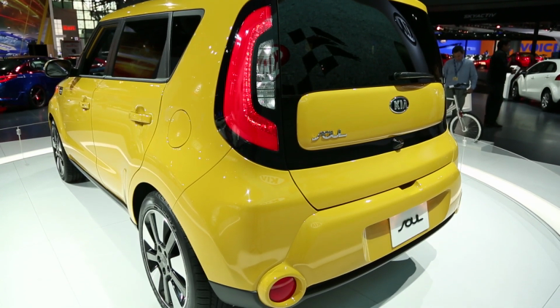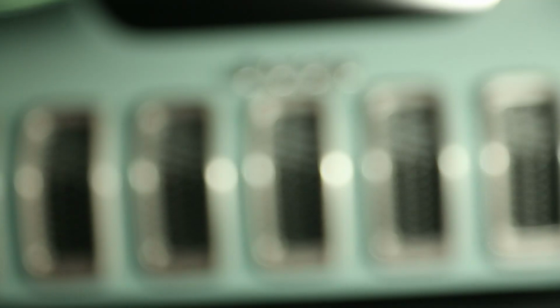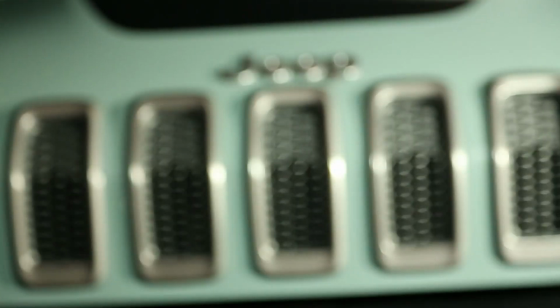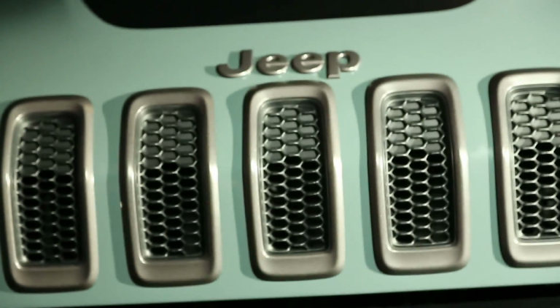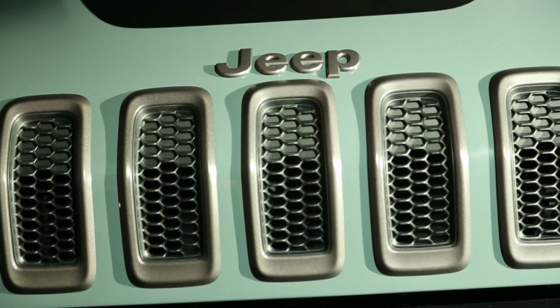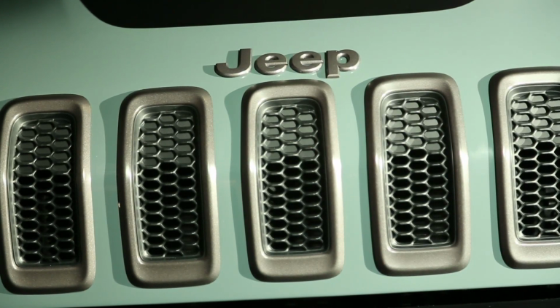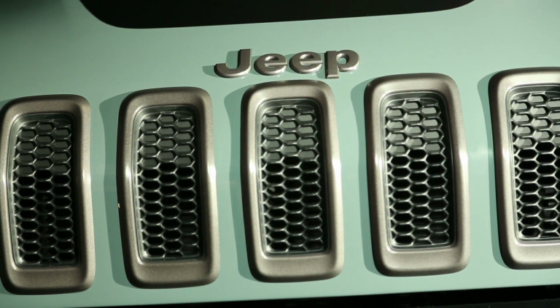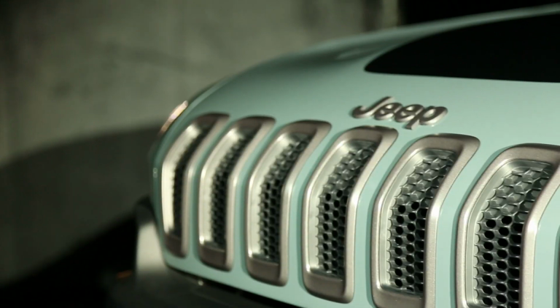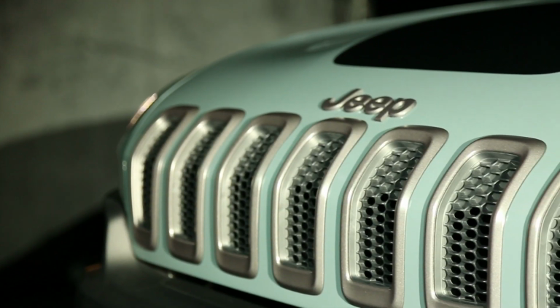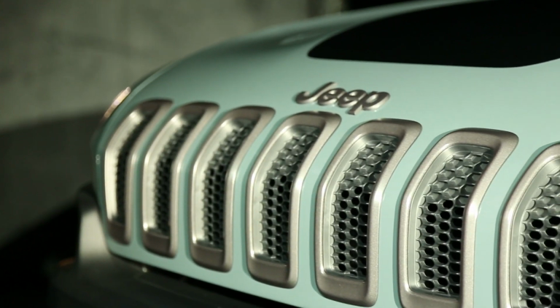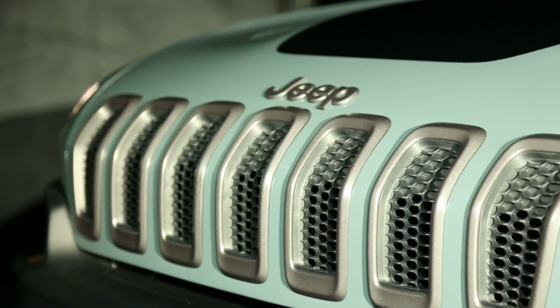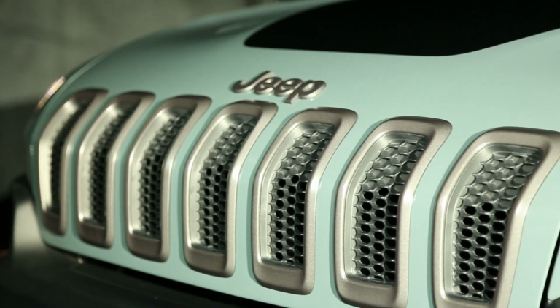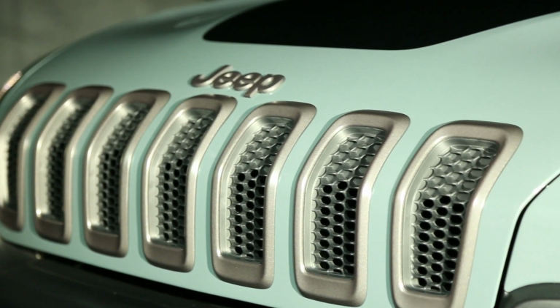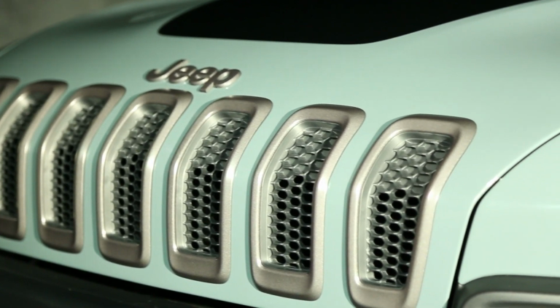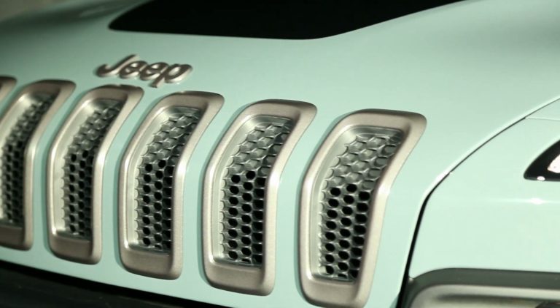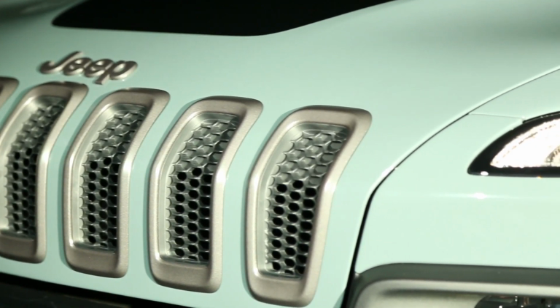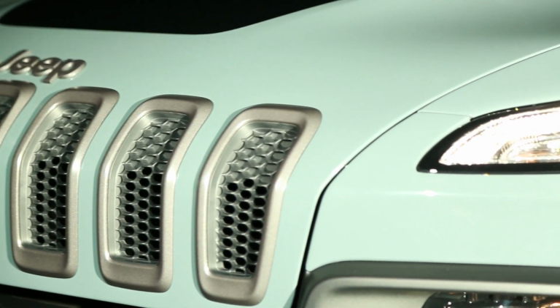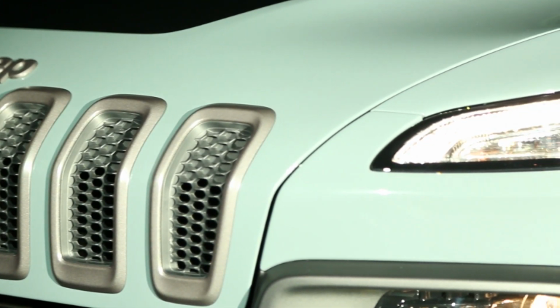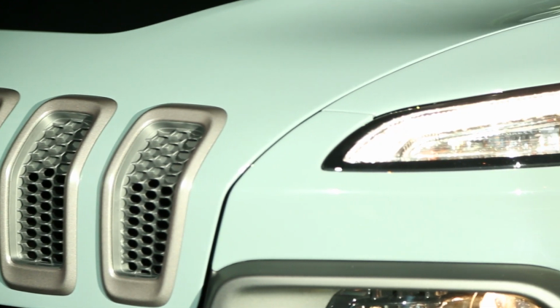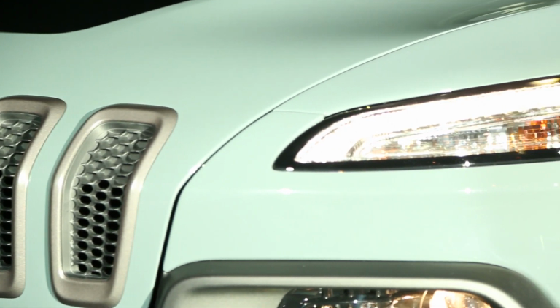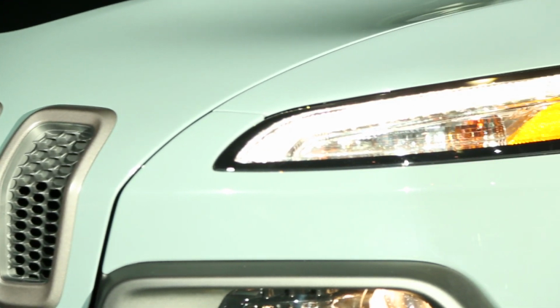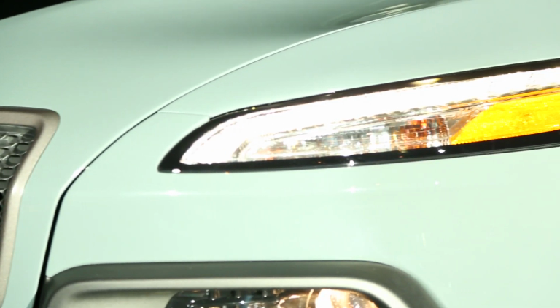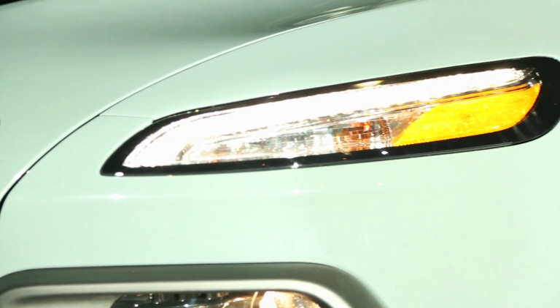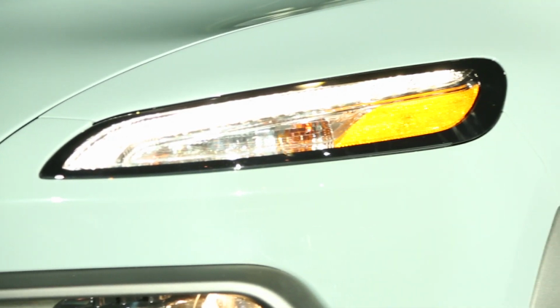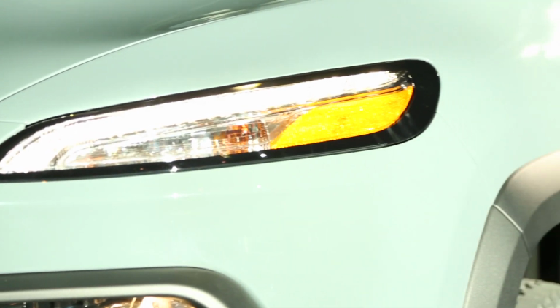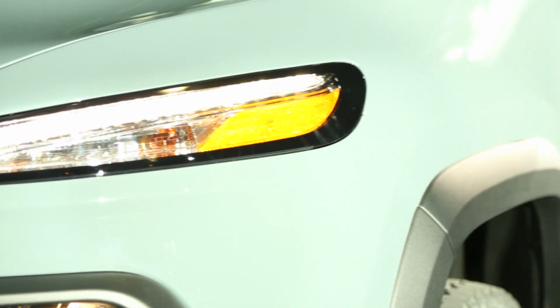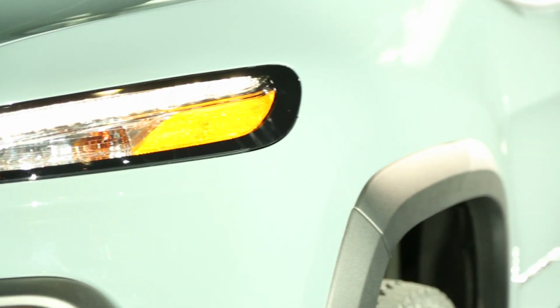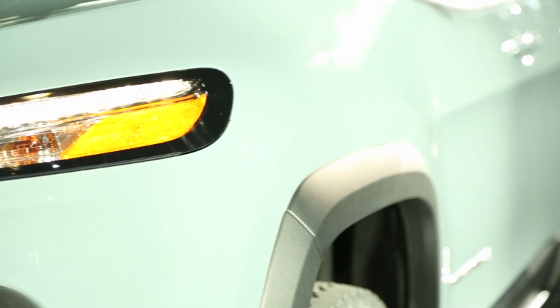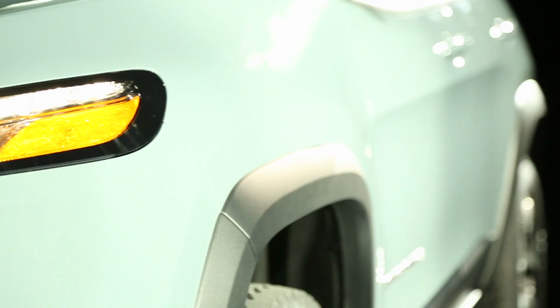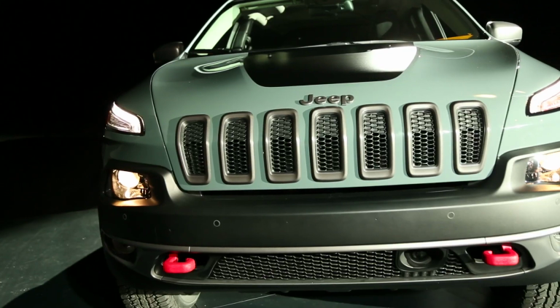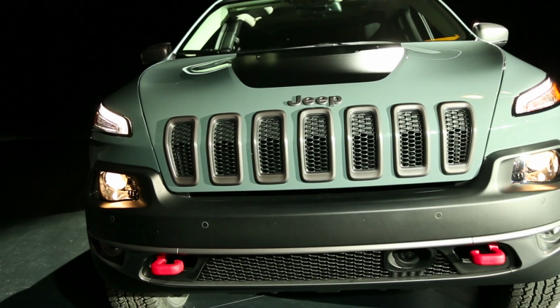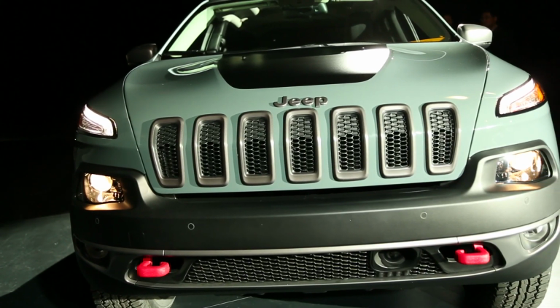There's a new Jeep Cherokee this year, and it's a polarizing design. Not everyone thinks that it looks like a Jeep right away. It has the first nine-speed automatic transmission in production, and it's sized to compete with vehicles like the Honda CR-V and the Hyundai Santa Fe Sport. Production starts later this year.